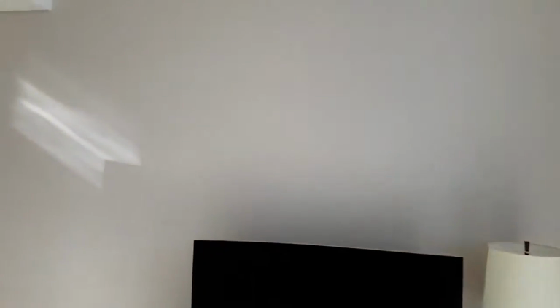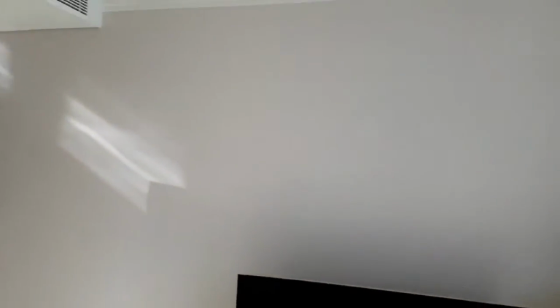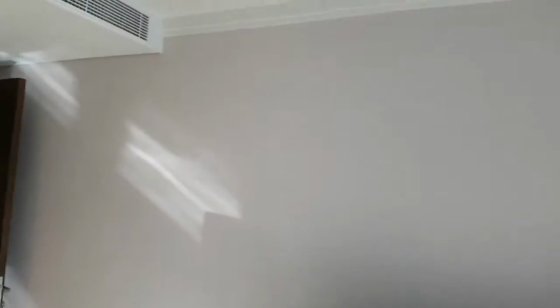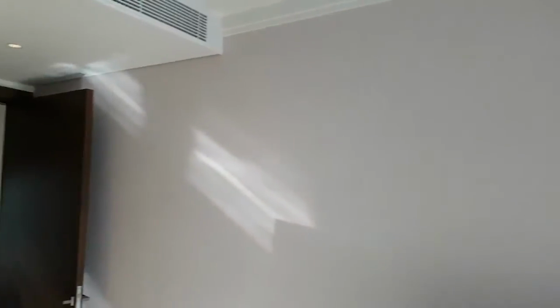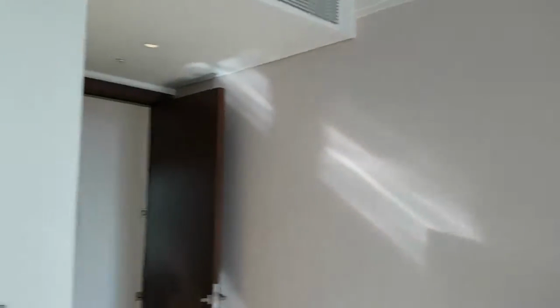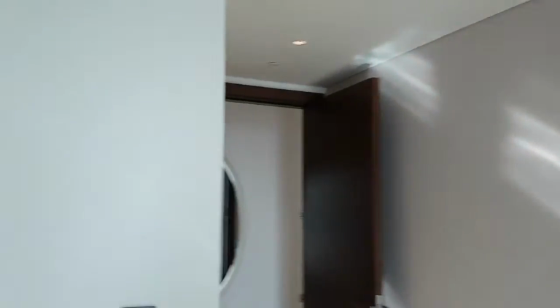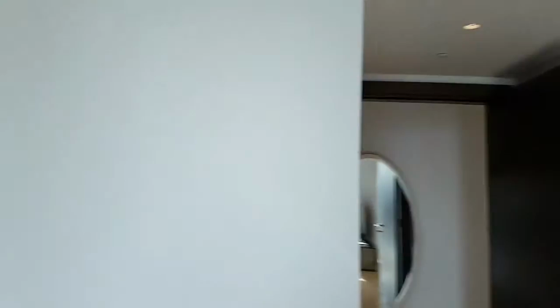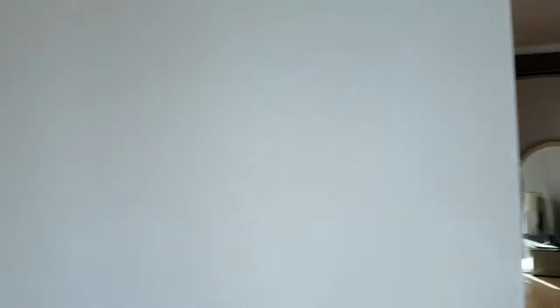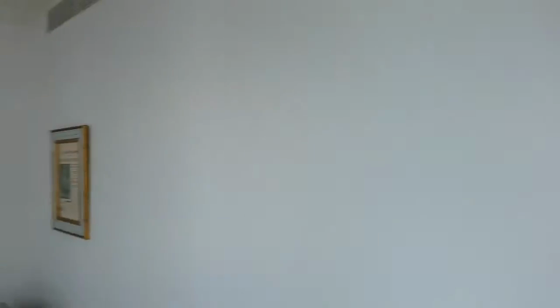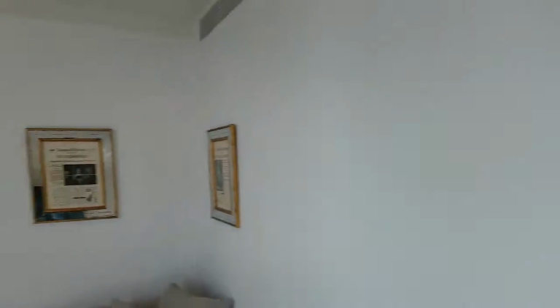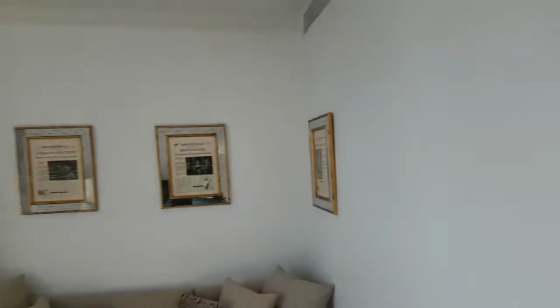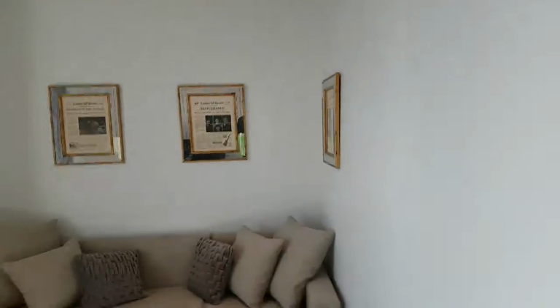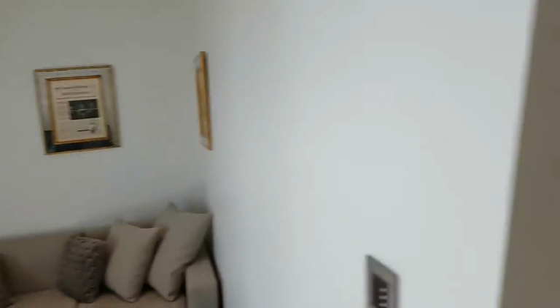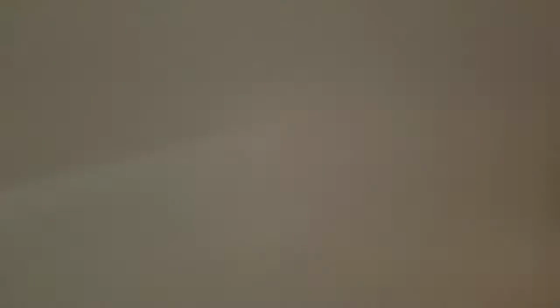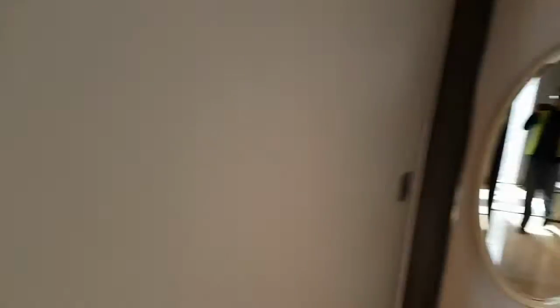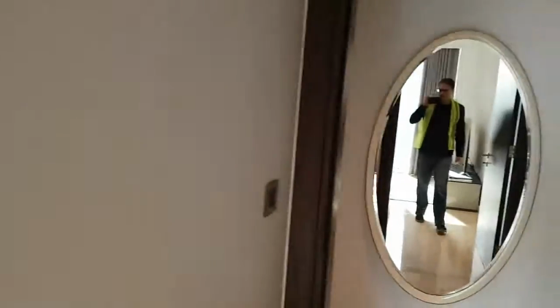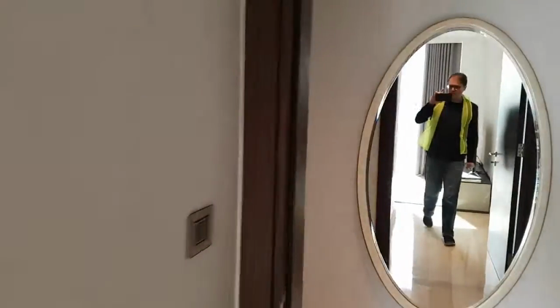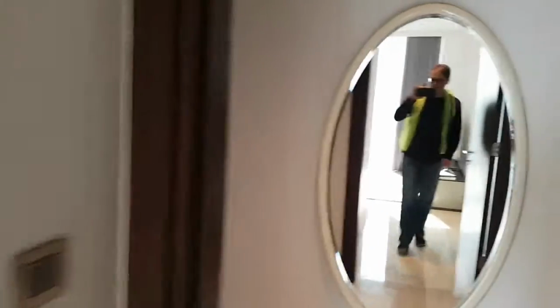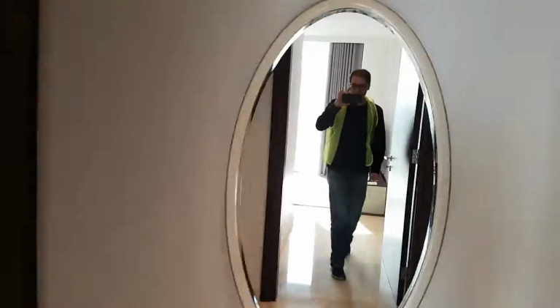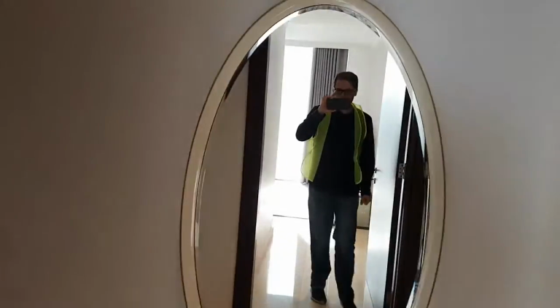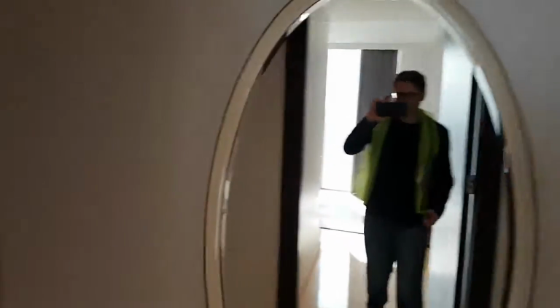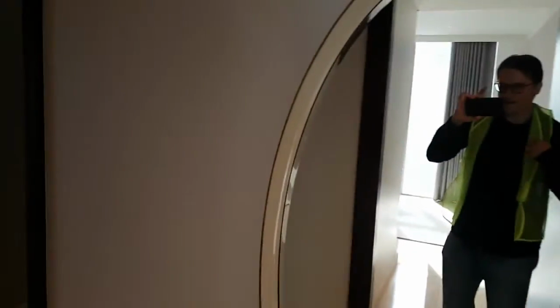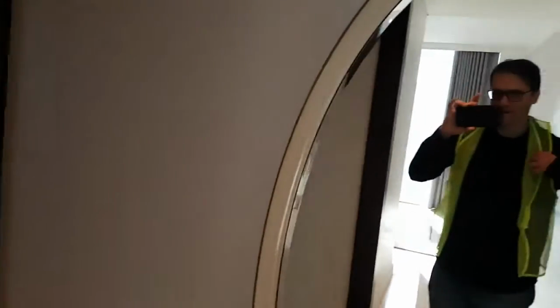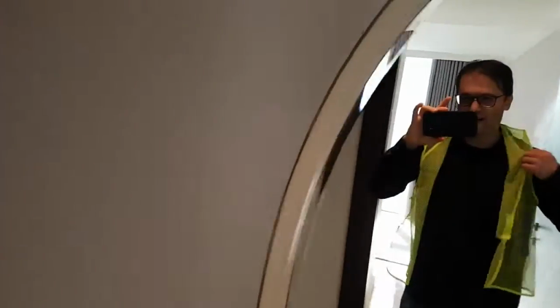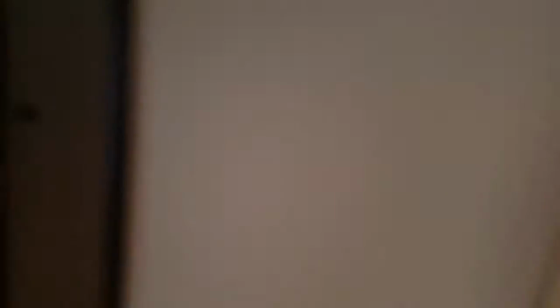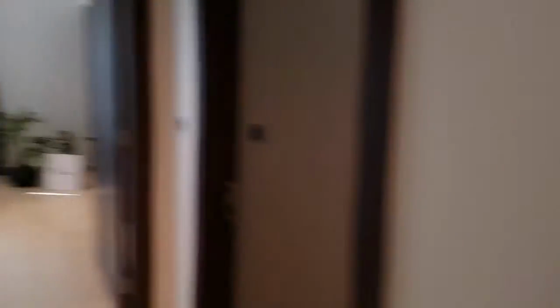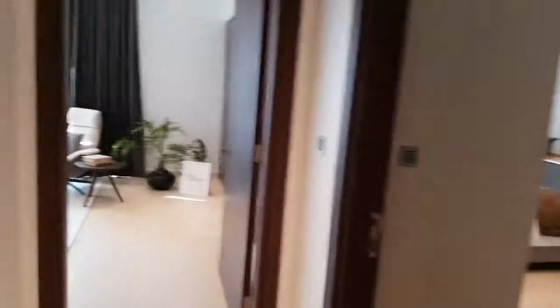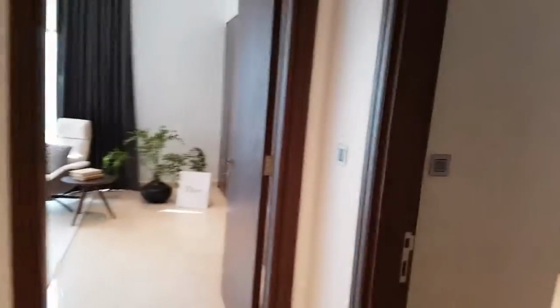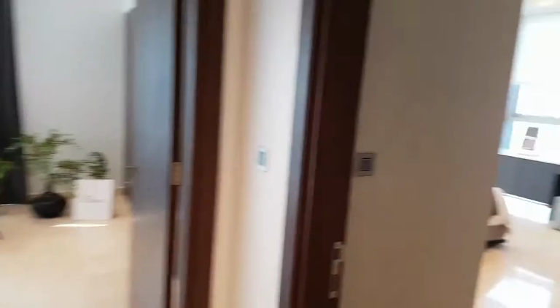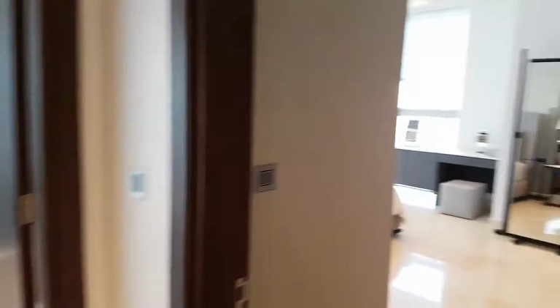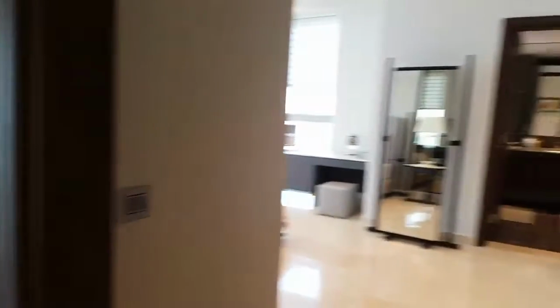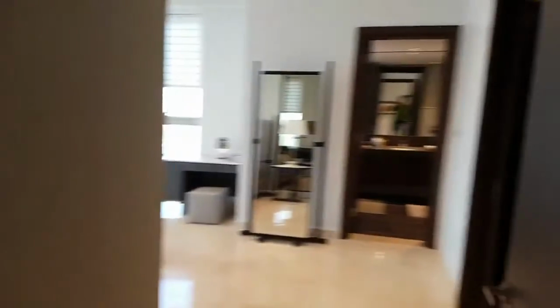The walls are good height and there's enough room to have a recording studio here. And you can see me wearing my safety jacket — this is a construction zone after all.